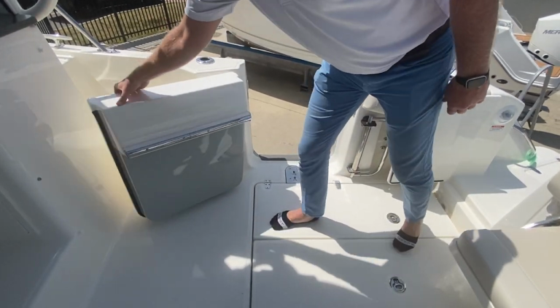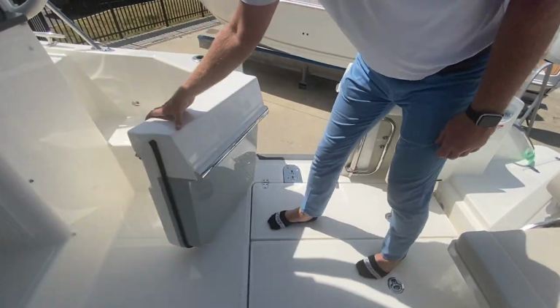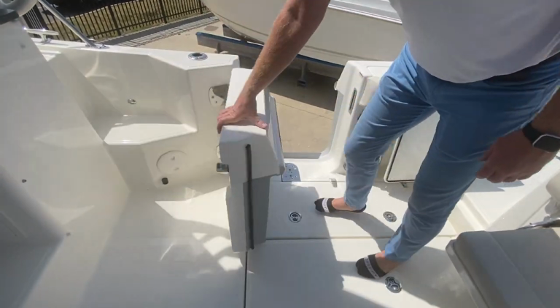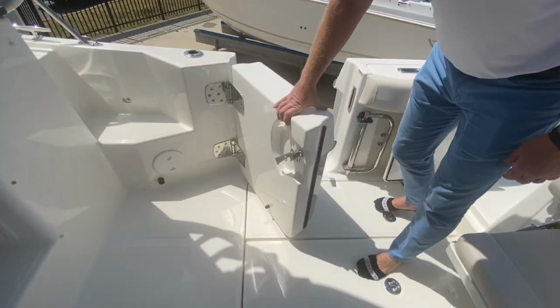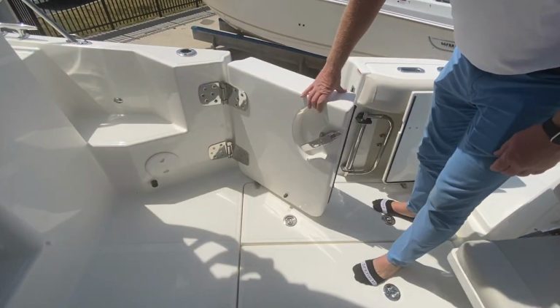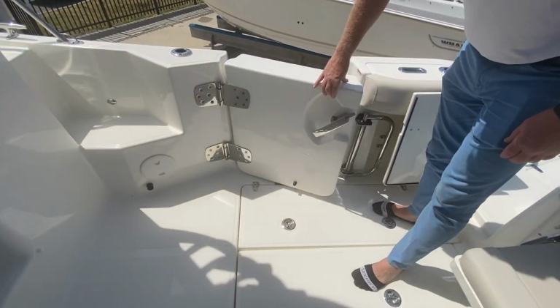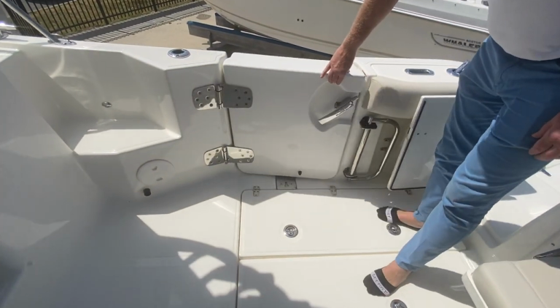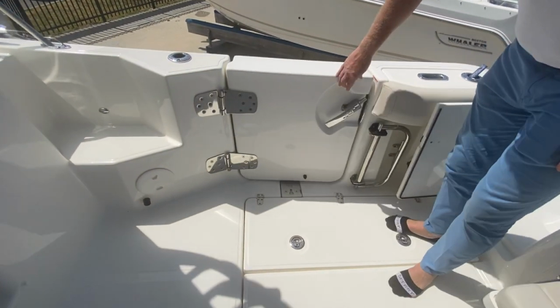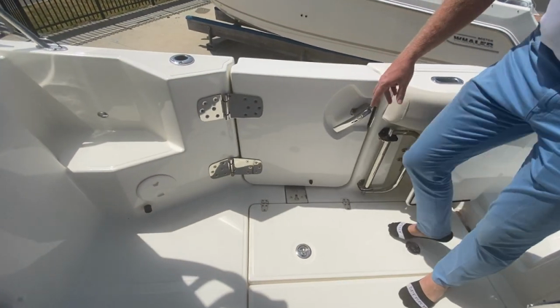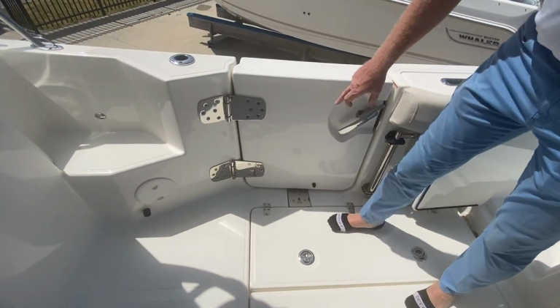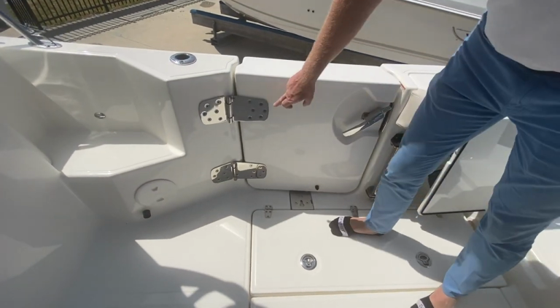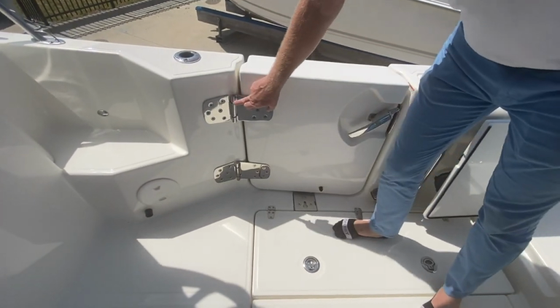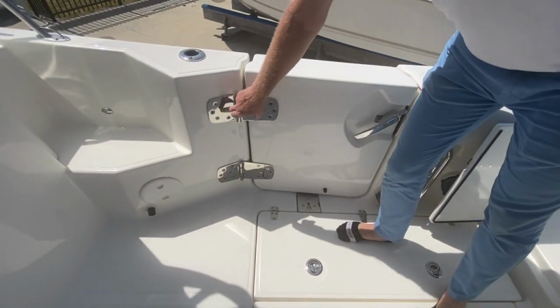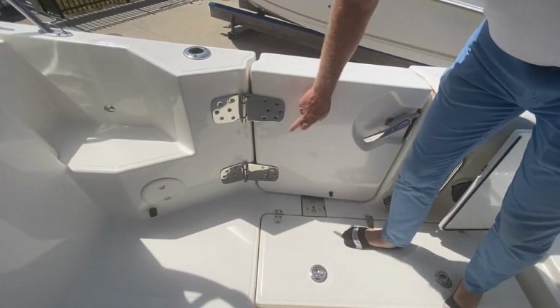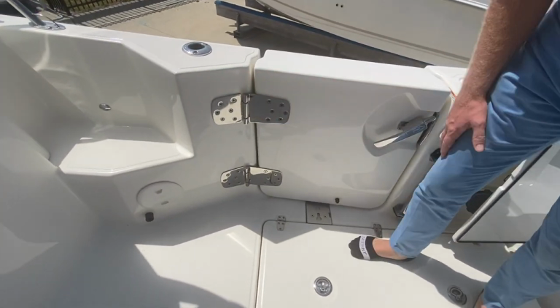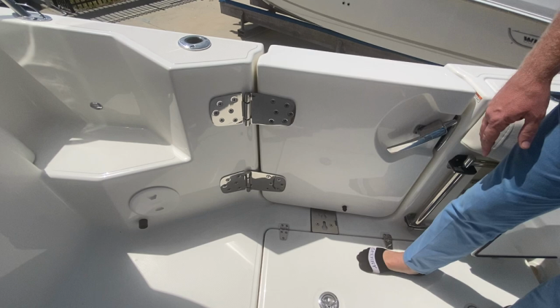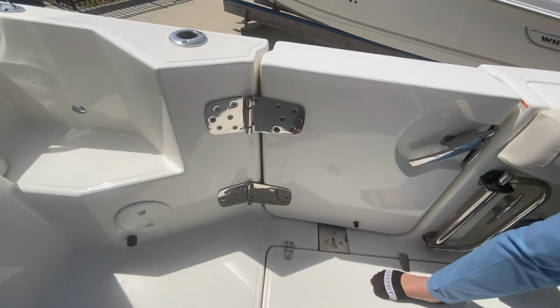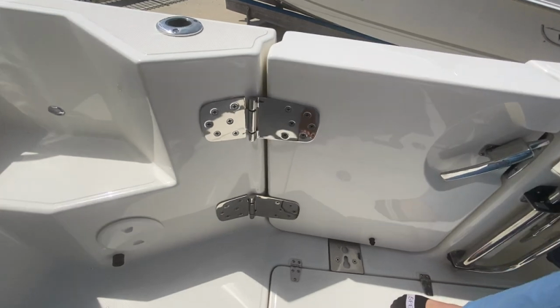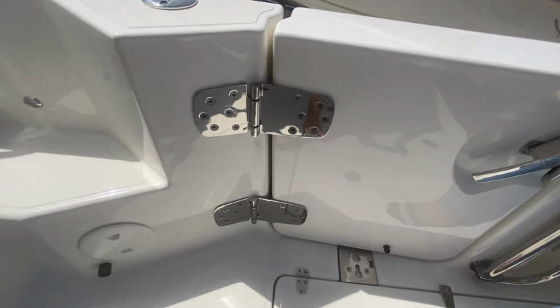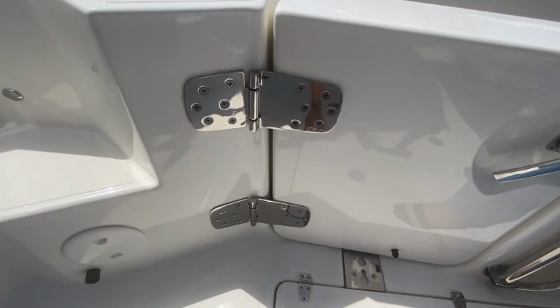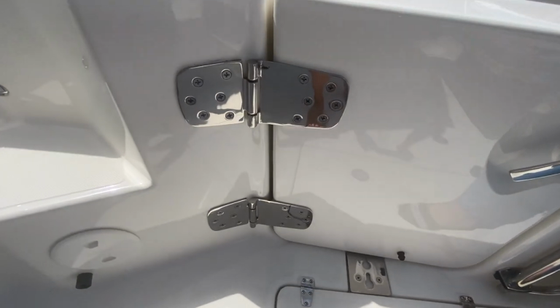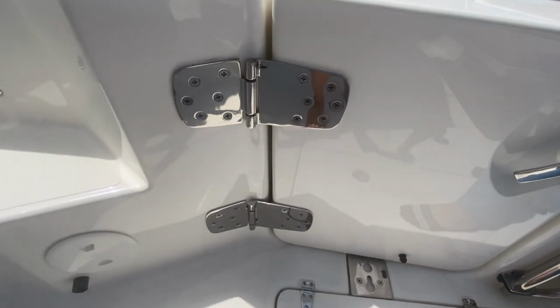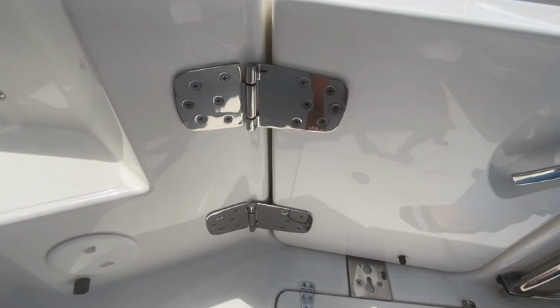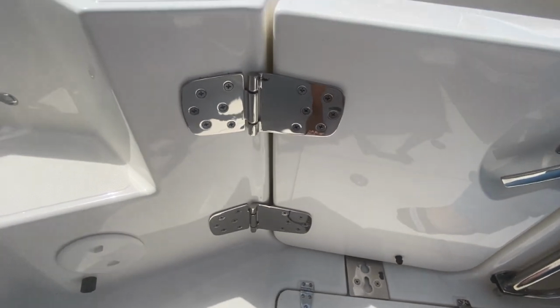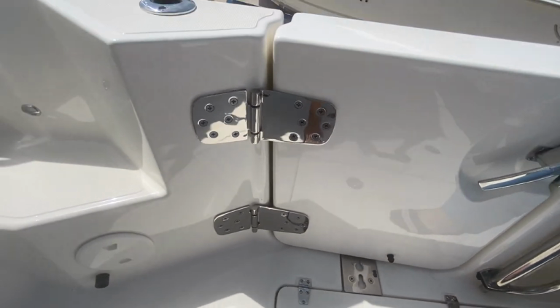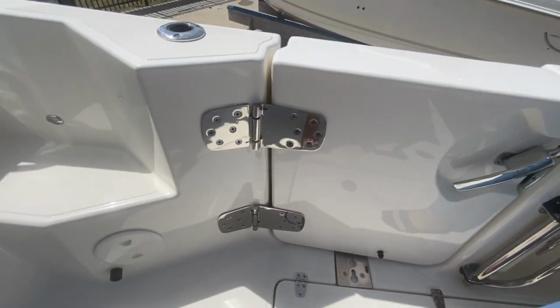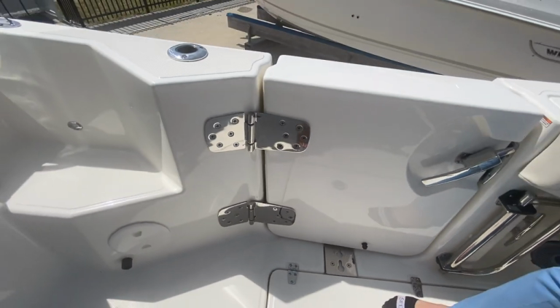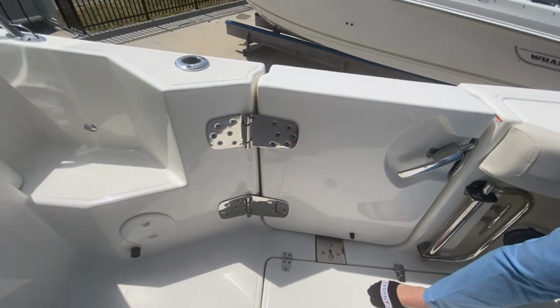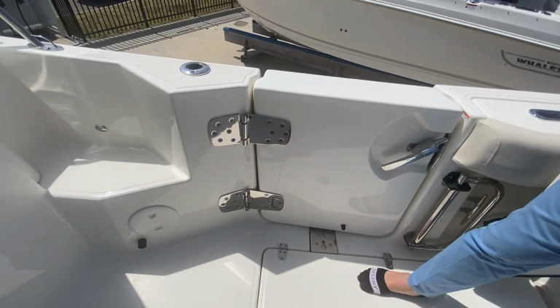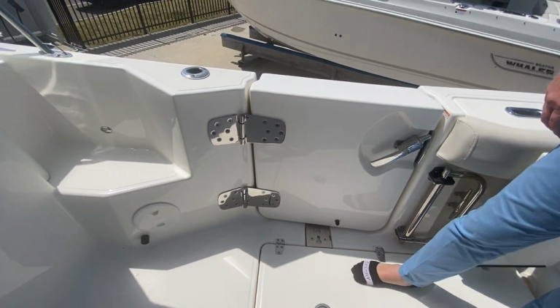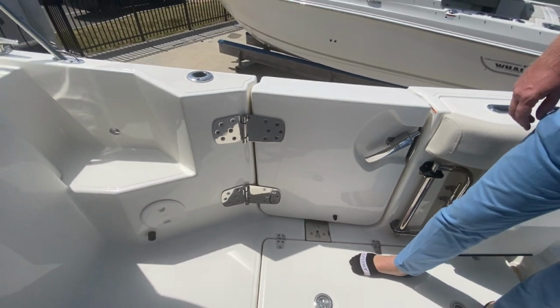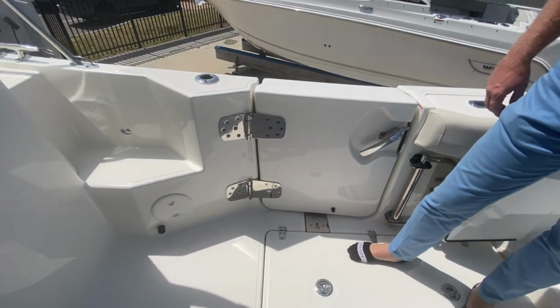One of the things I always love to point out on a Boston Whaler — look at these hinges. Just overdone. Everything they do is just rigid, sturdy, and made to last.